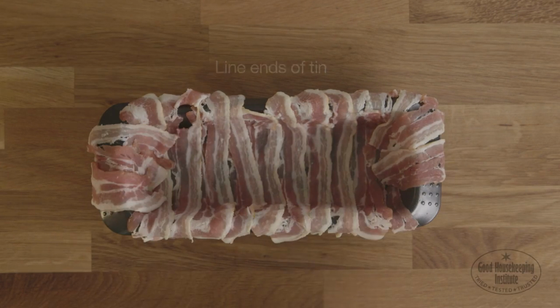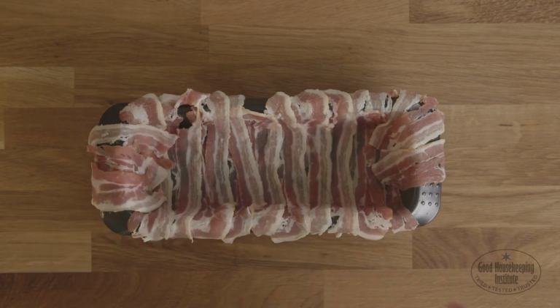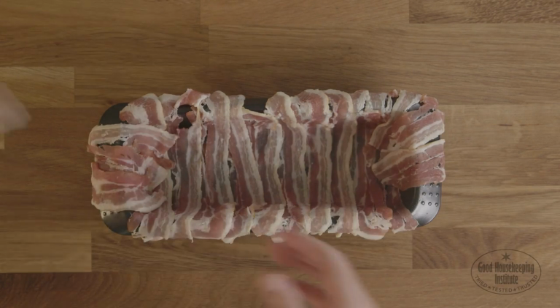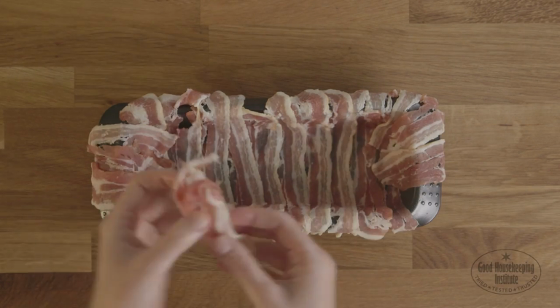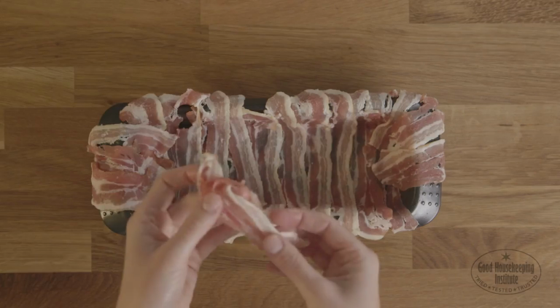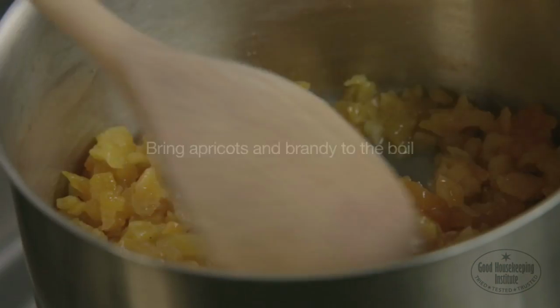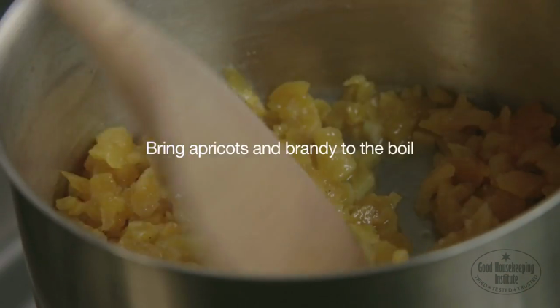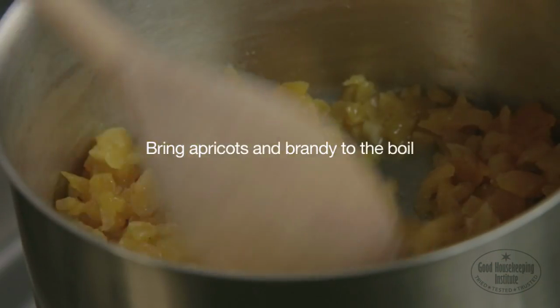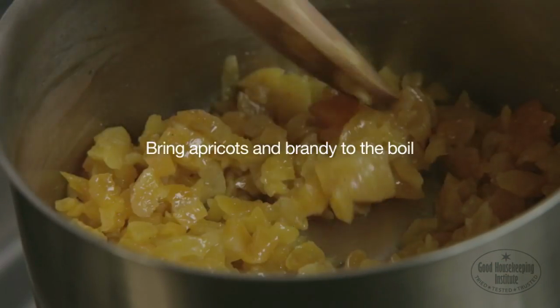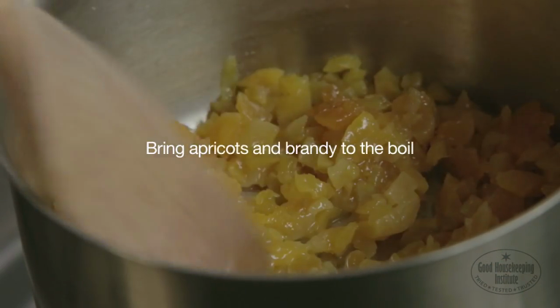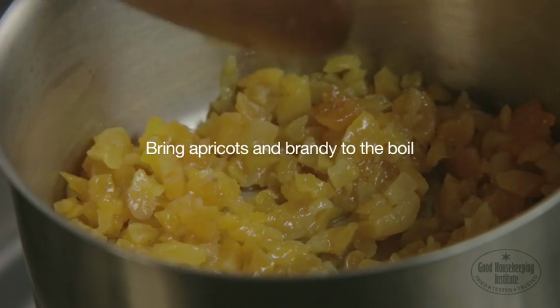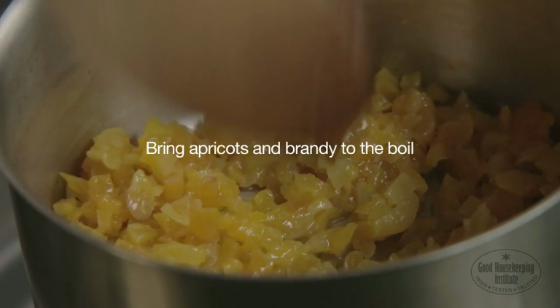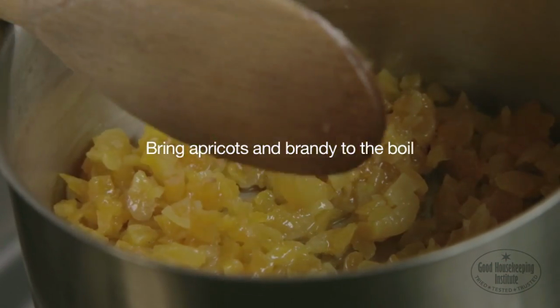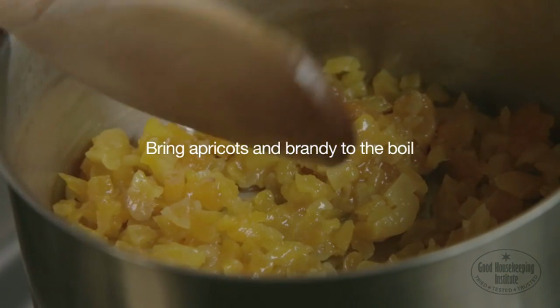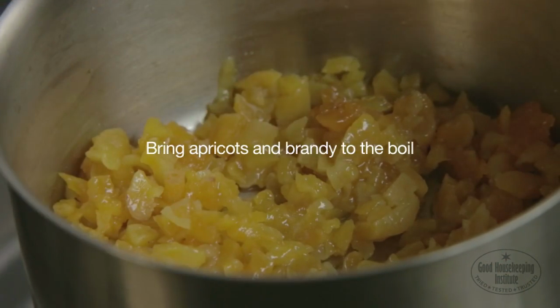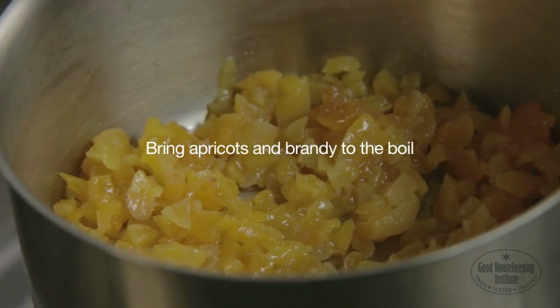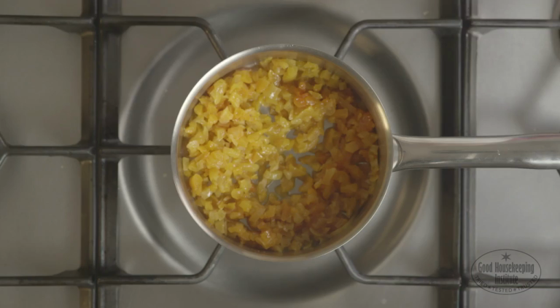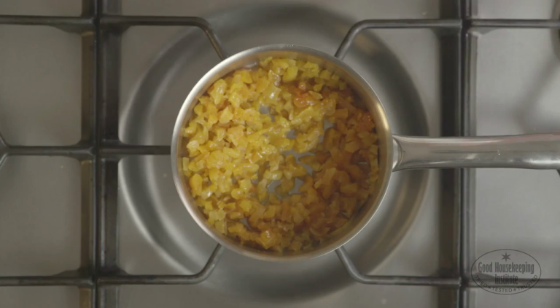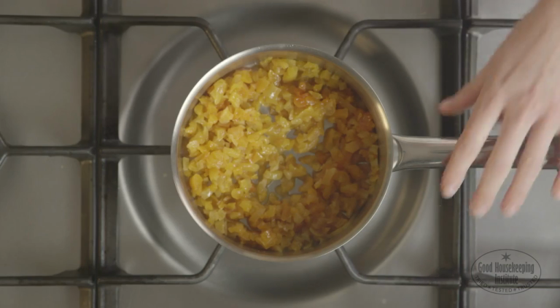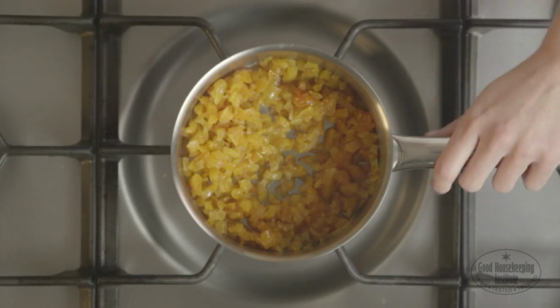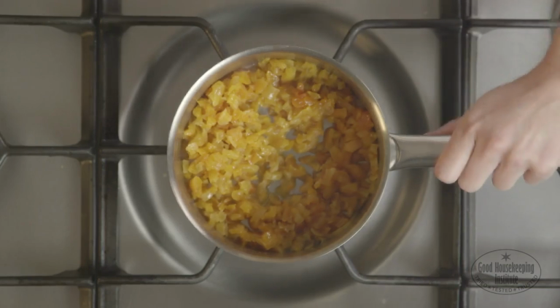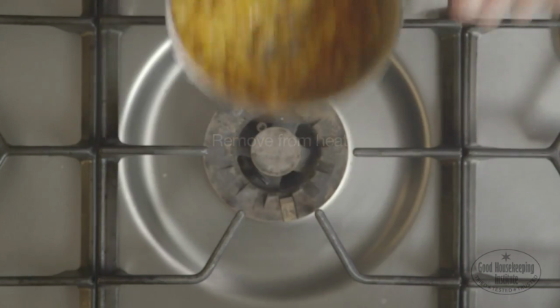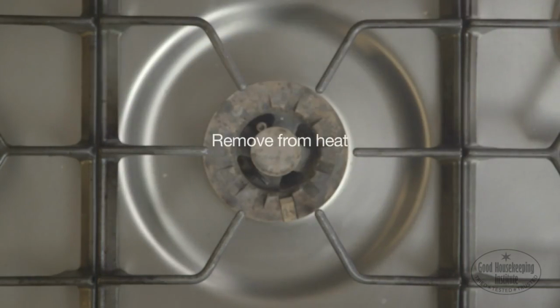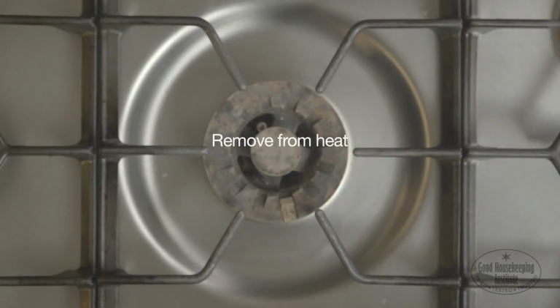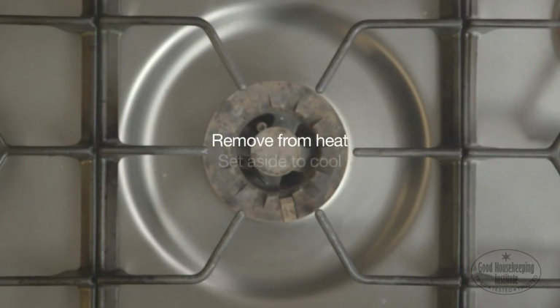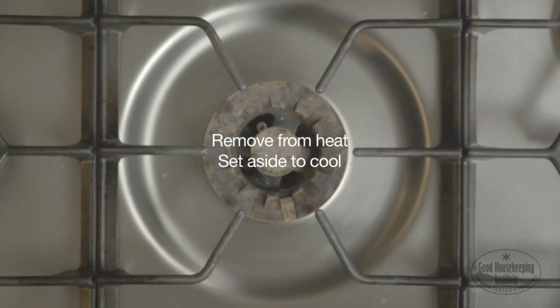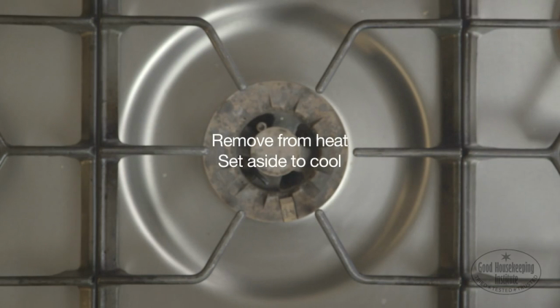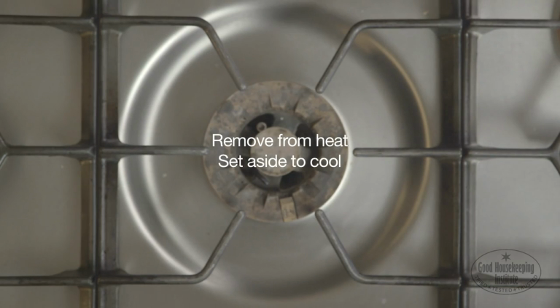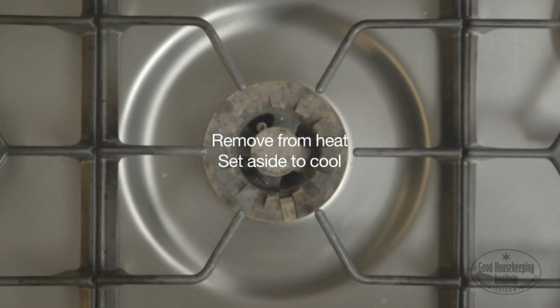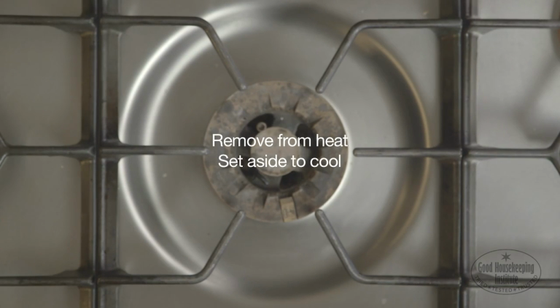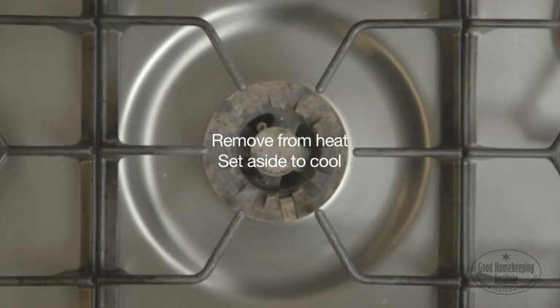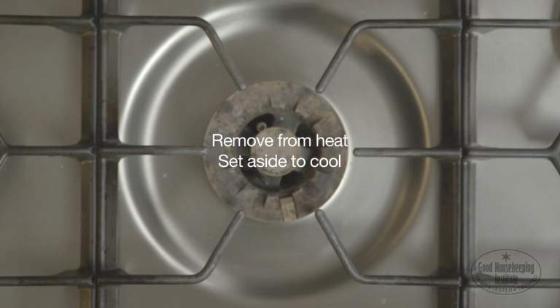In a small pan, bring the apricots and brandy to the boil. Then remove from the heat and set aside to cool briefly.